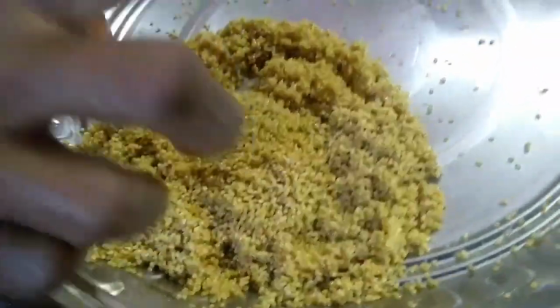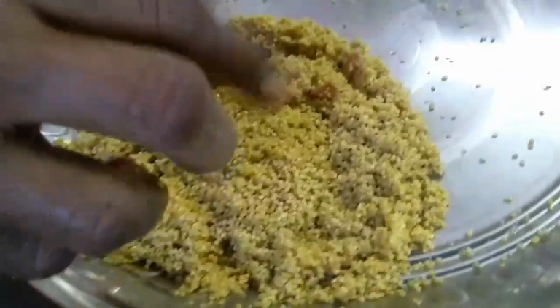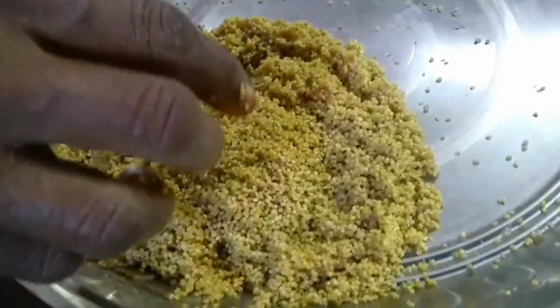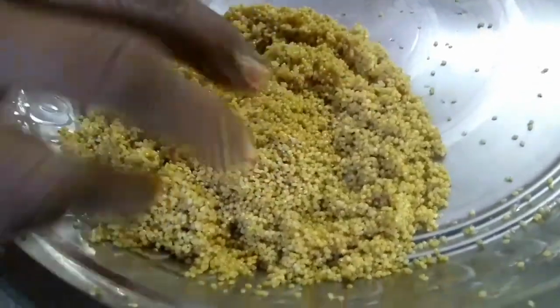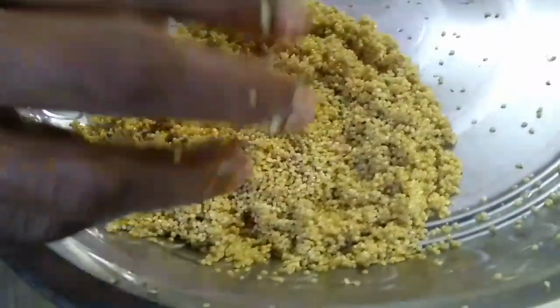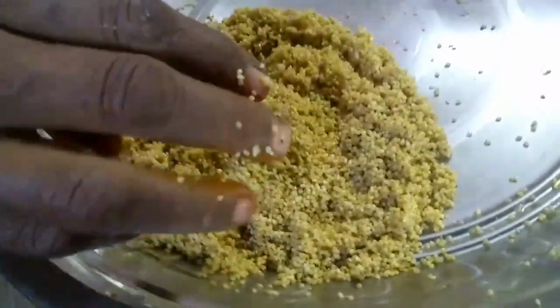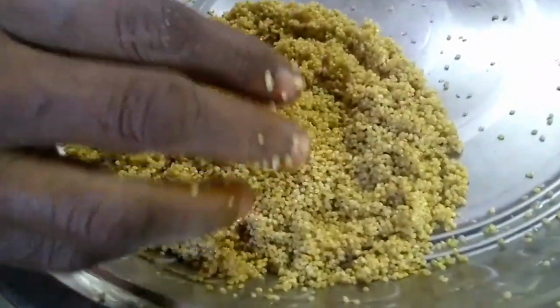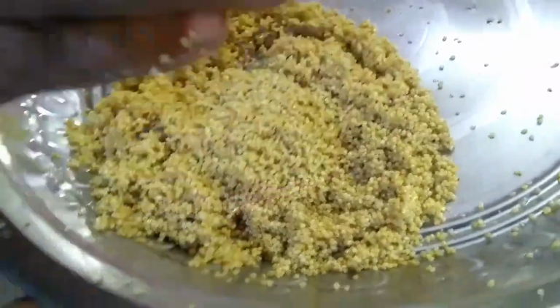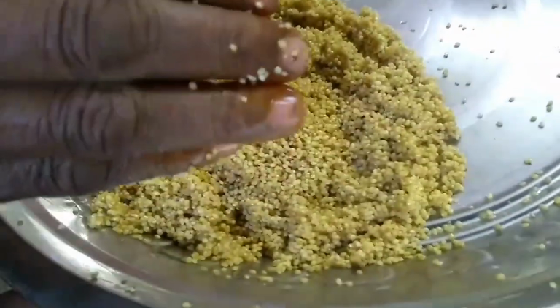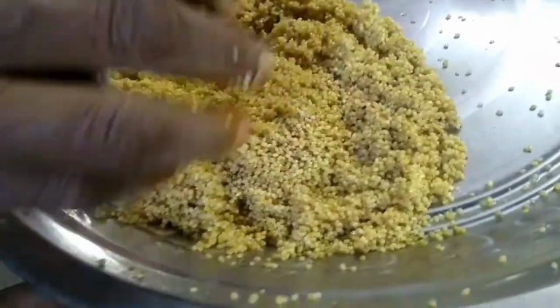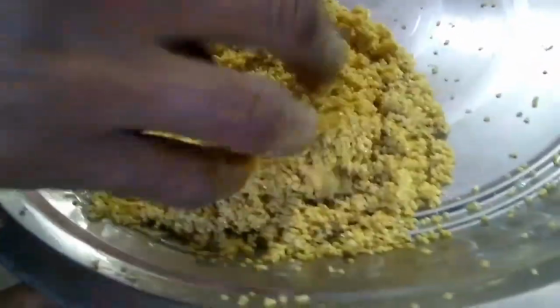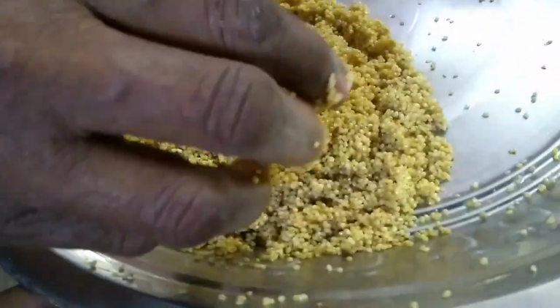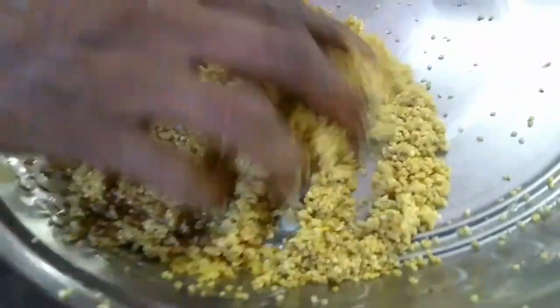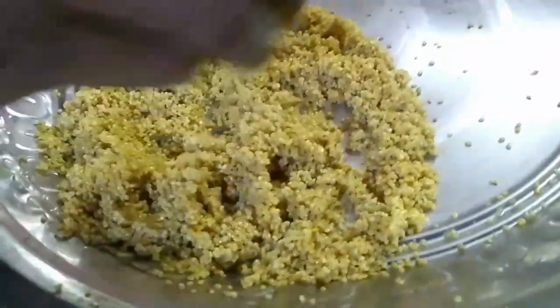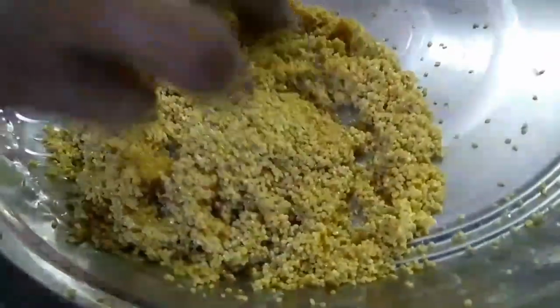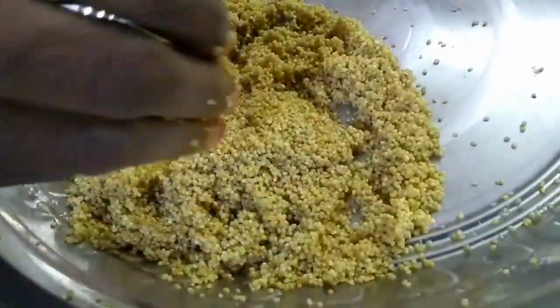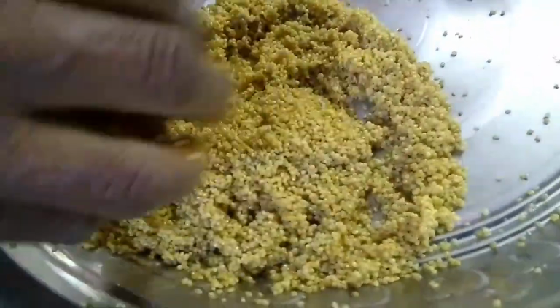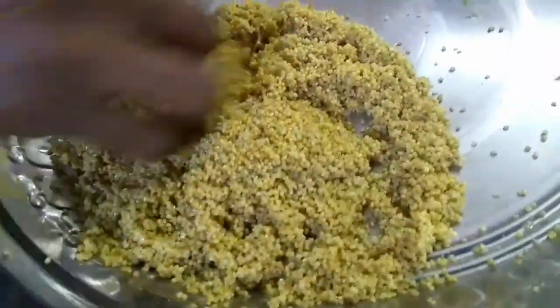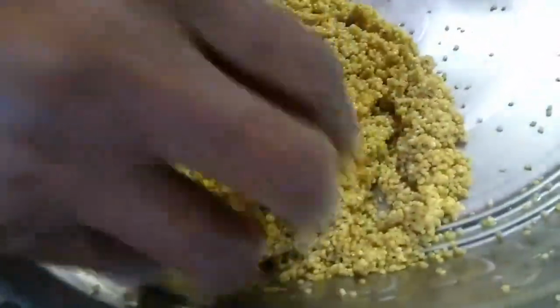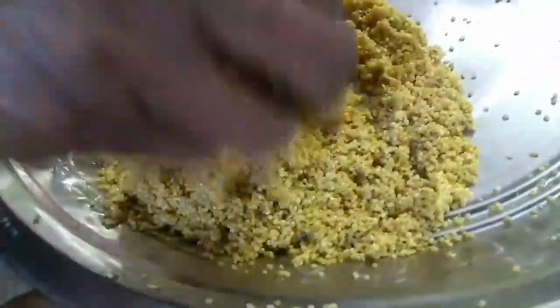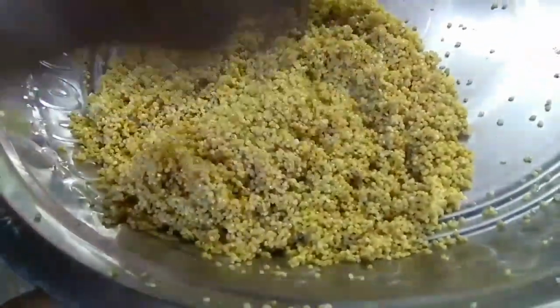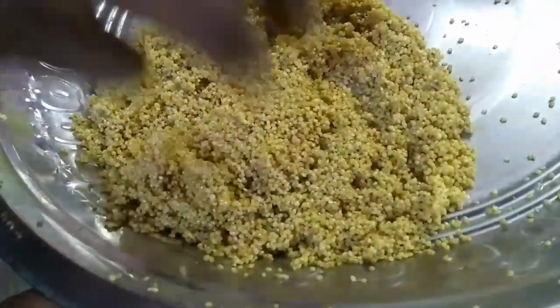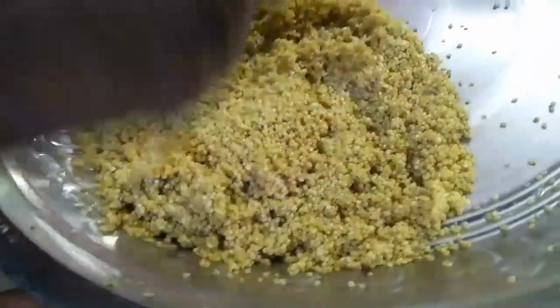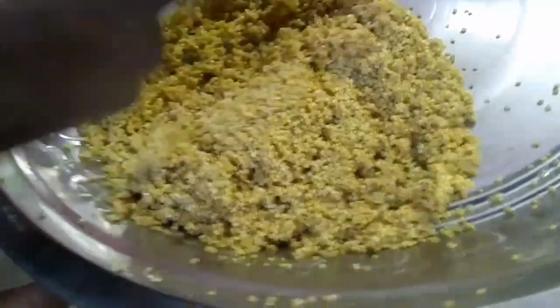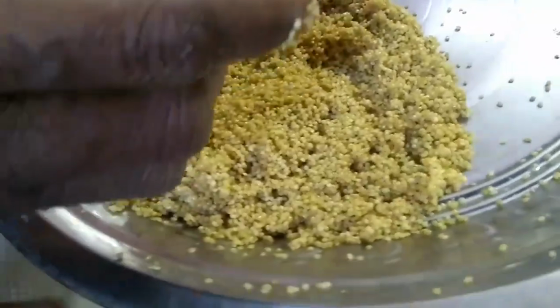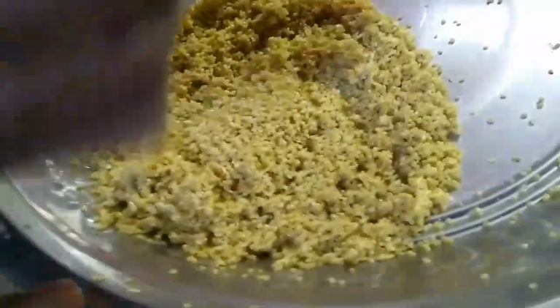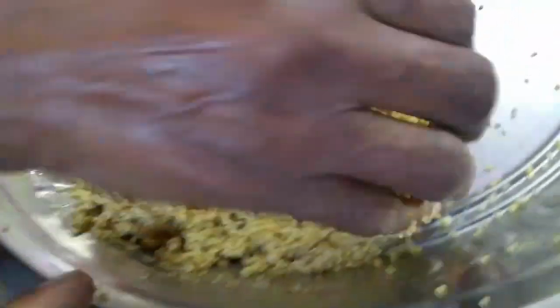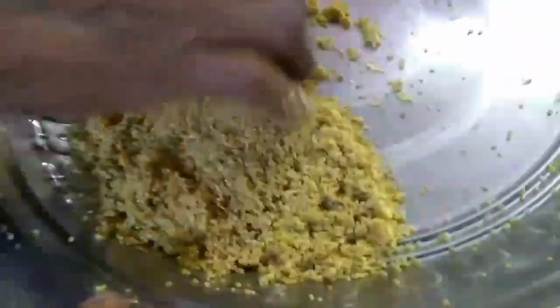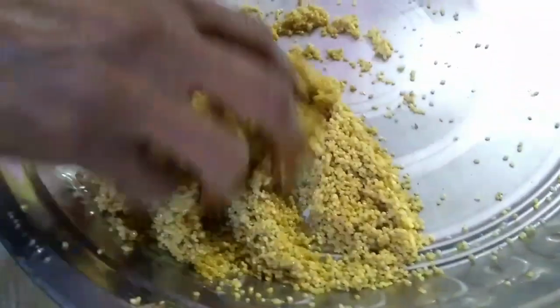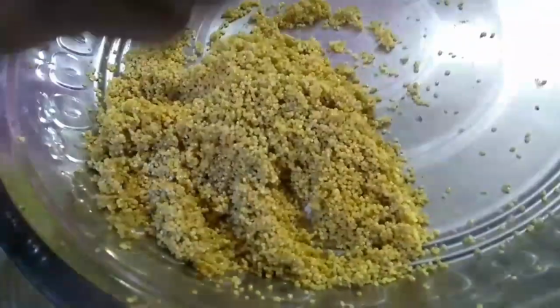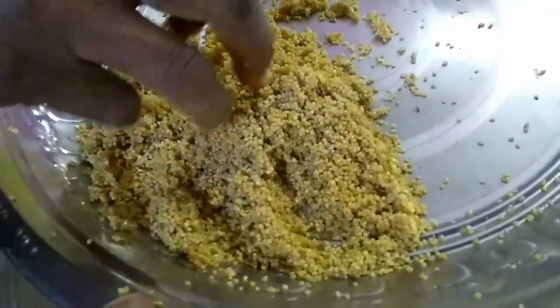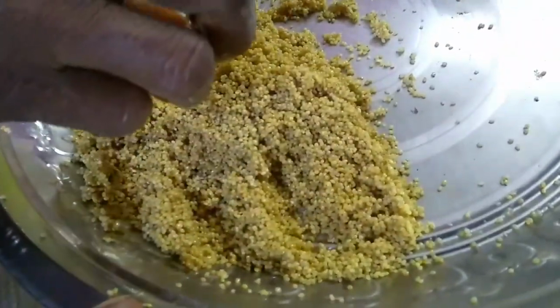We will show you the same amount of food. We will add 300 grams of food and 15 grams of food. We will add a lot of food.